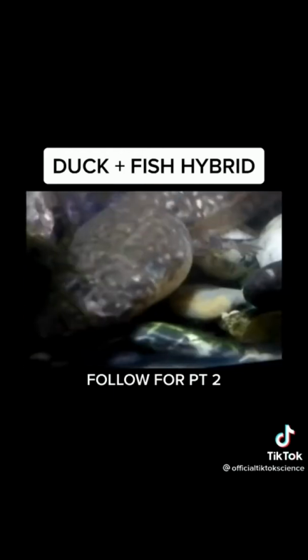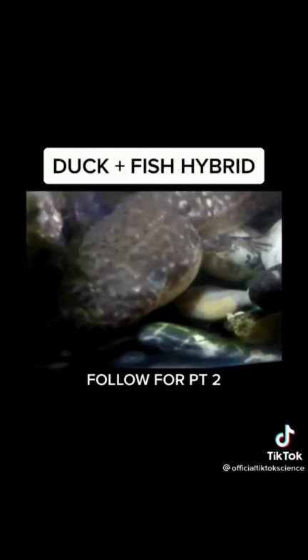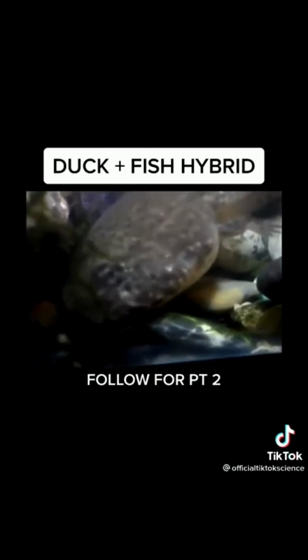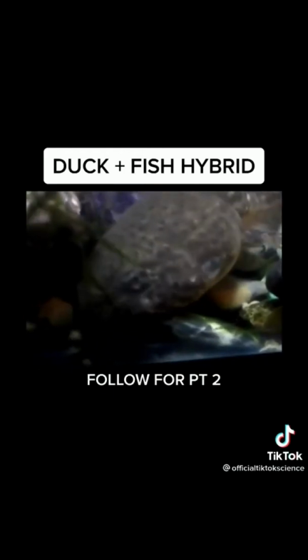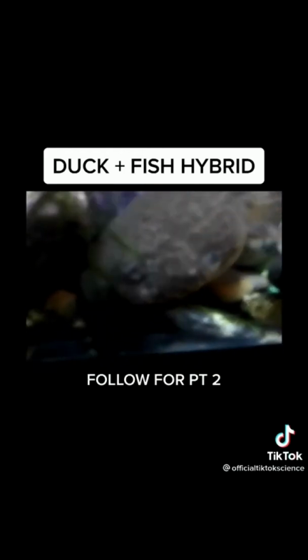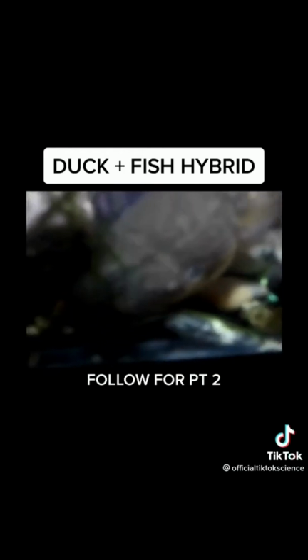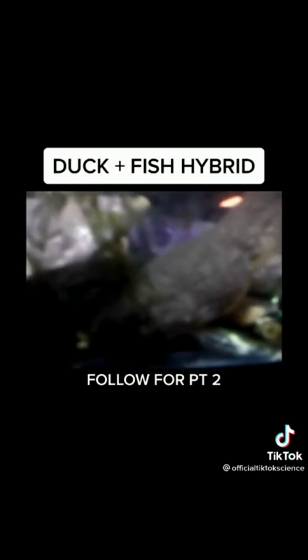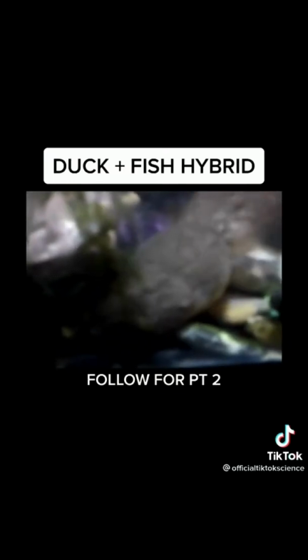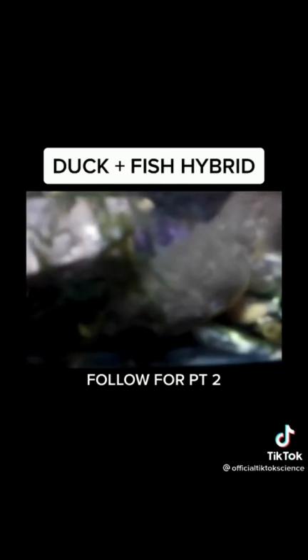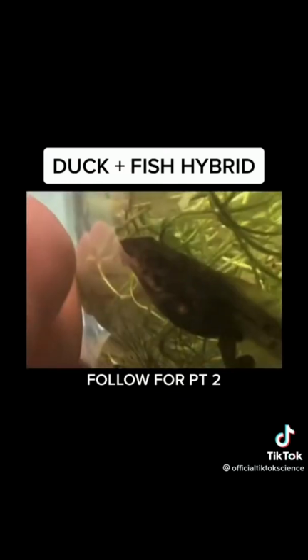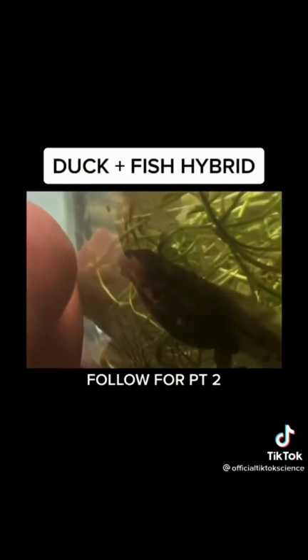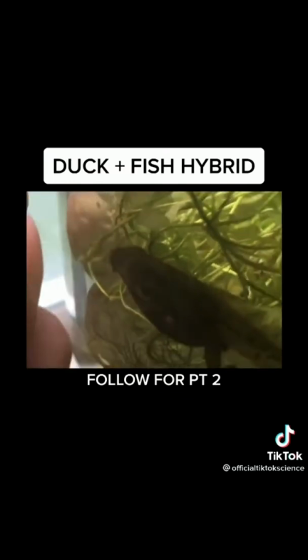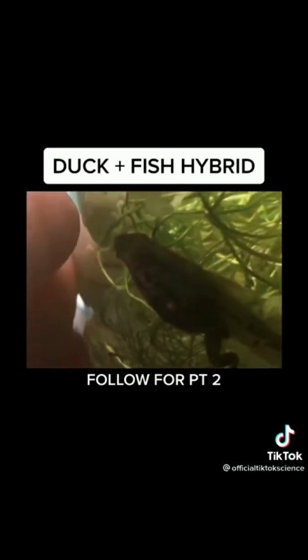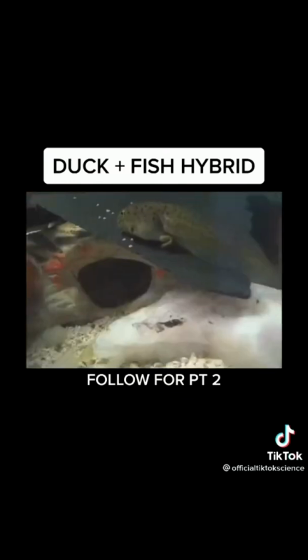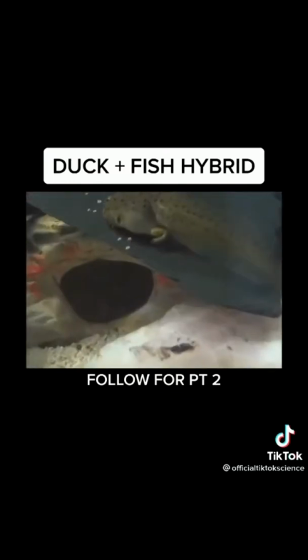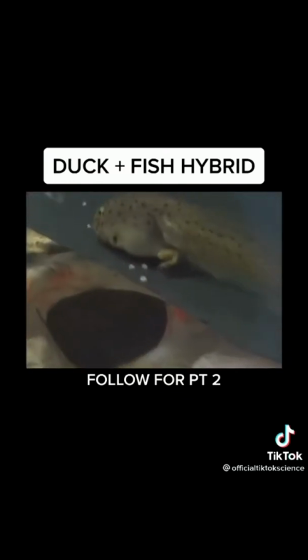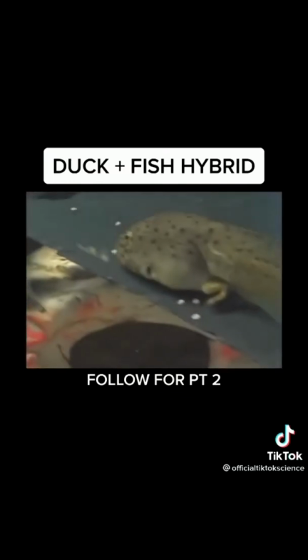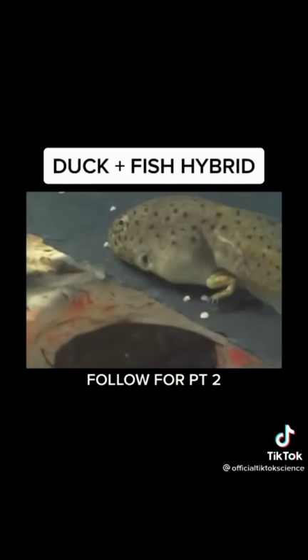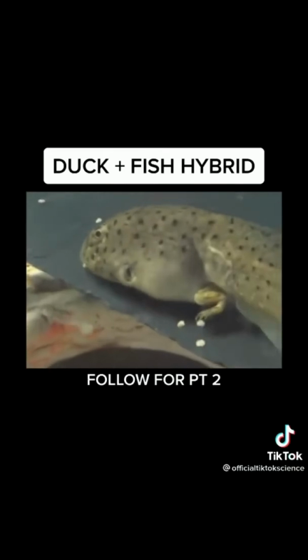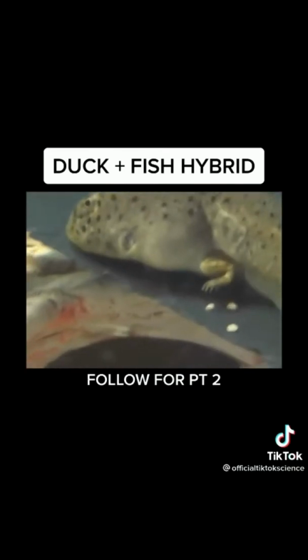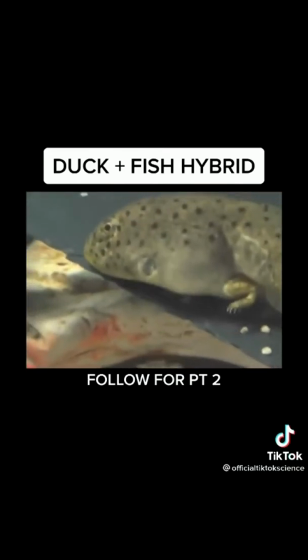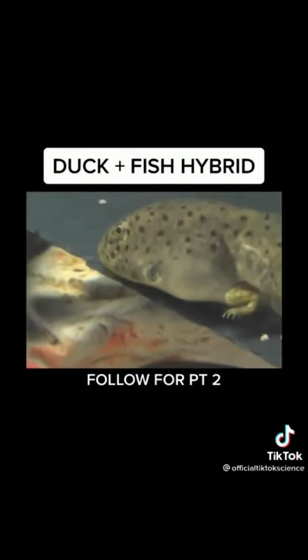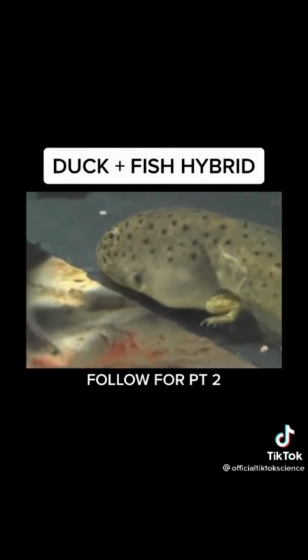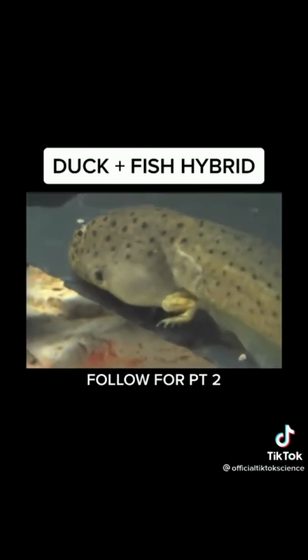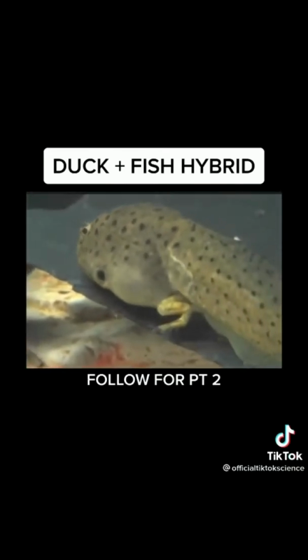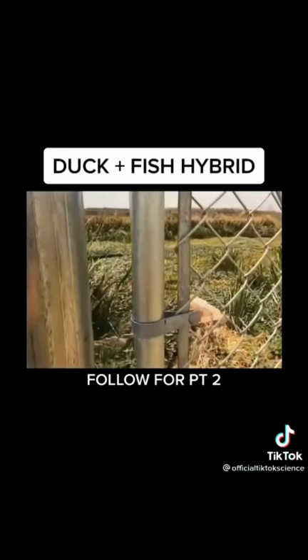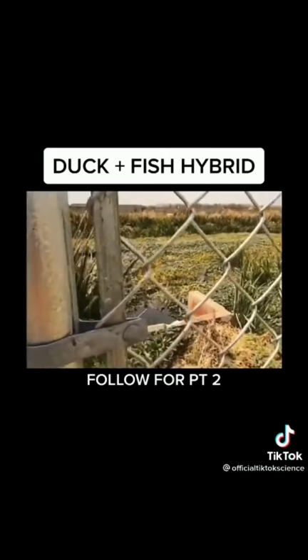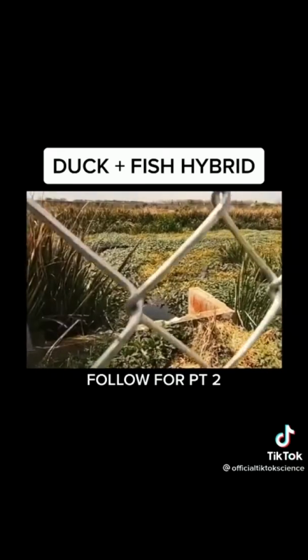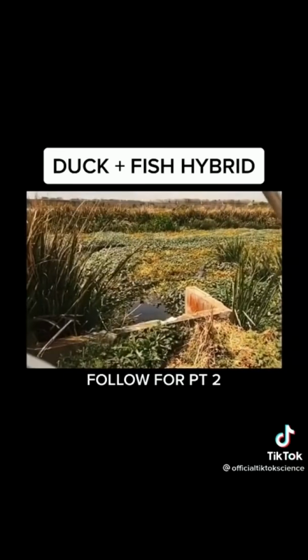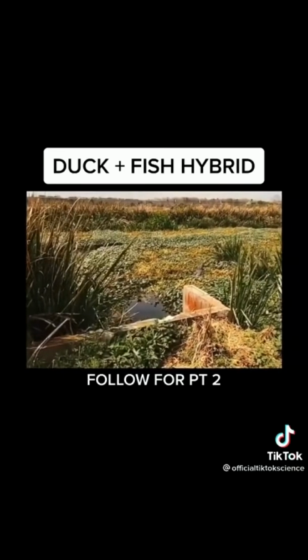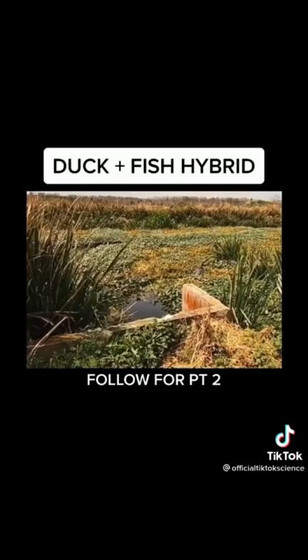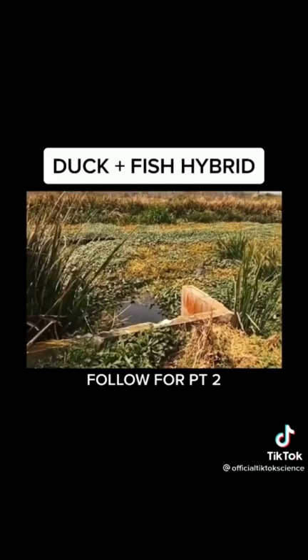This creature wasn't exactly what we were going for when we set out to make dinosaurs real, so we set it free in the local swamp and got back to work in the laboratory.